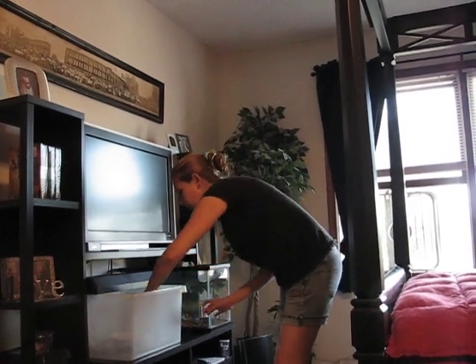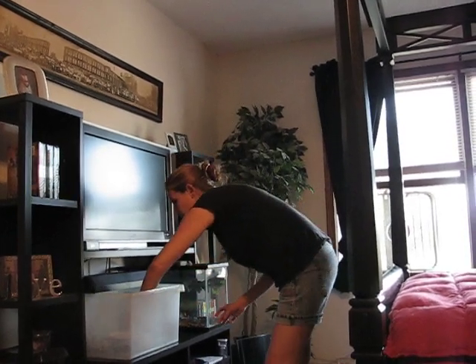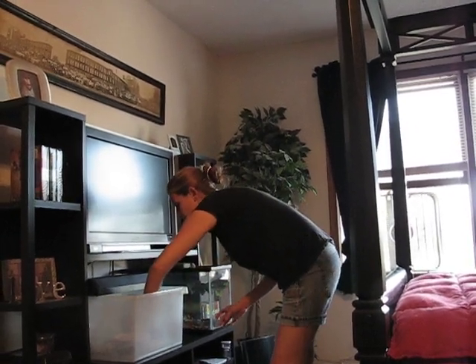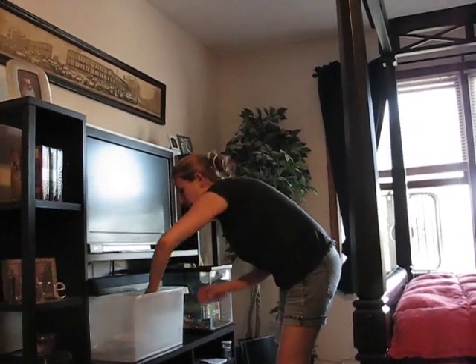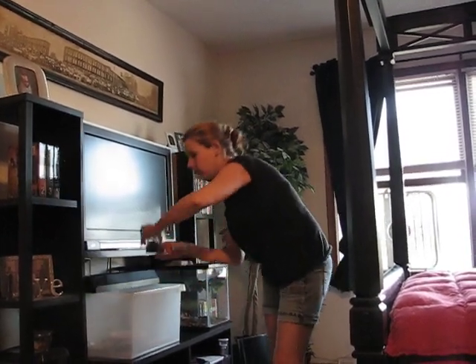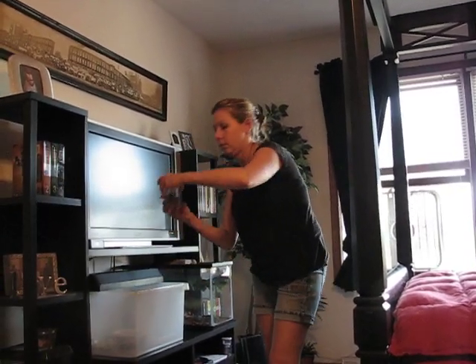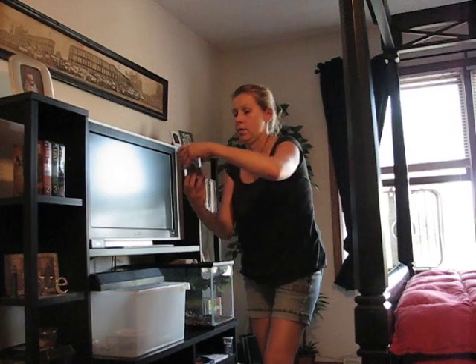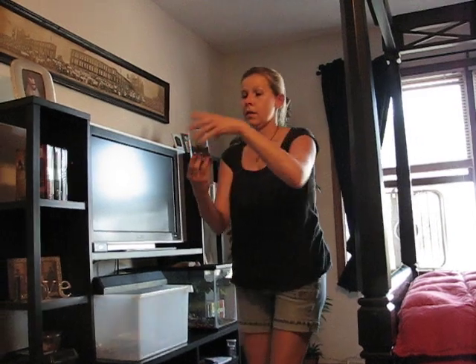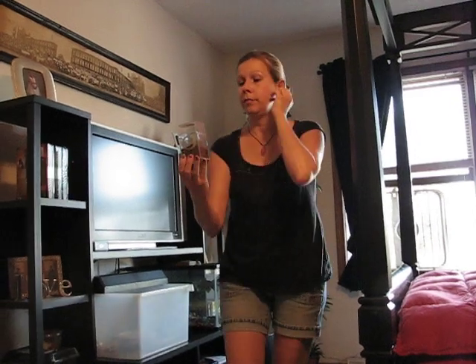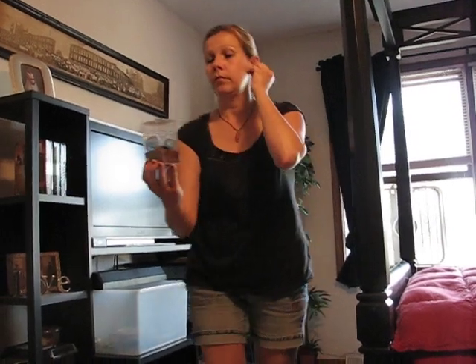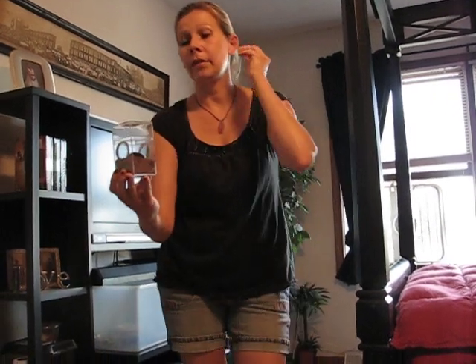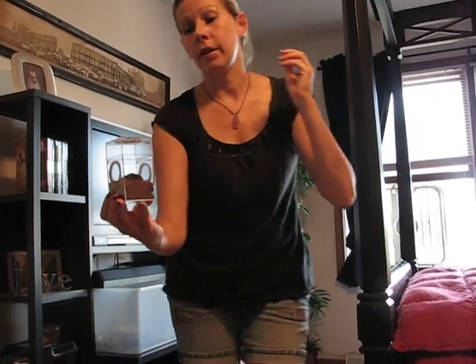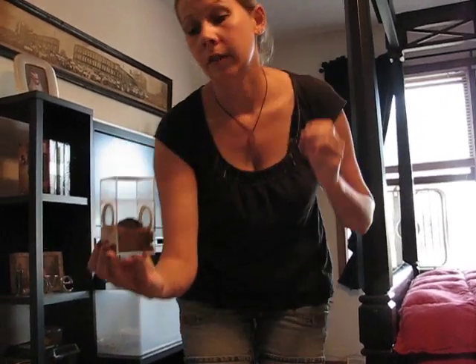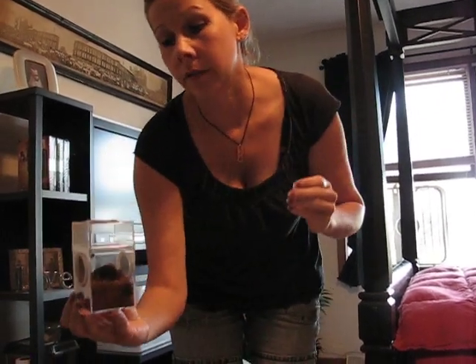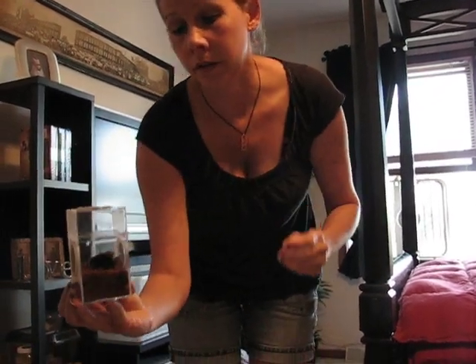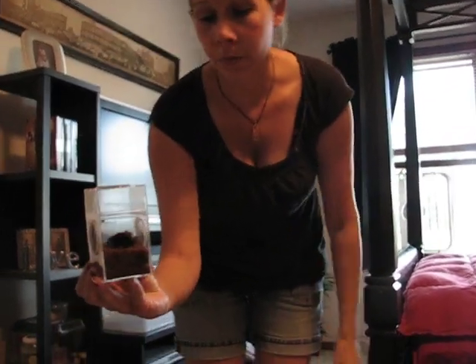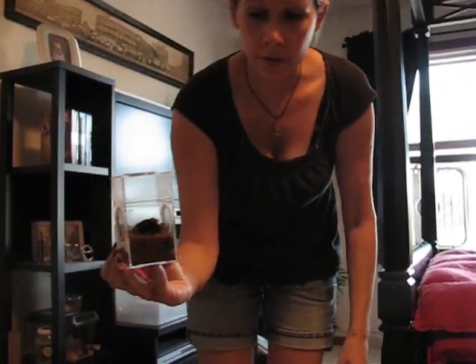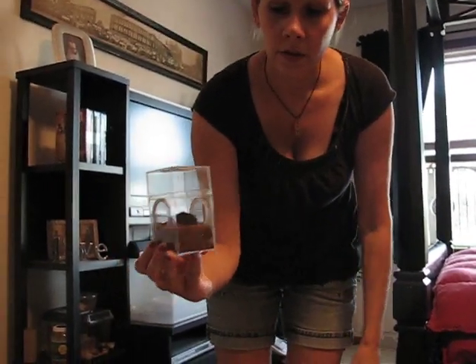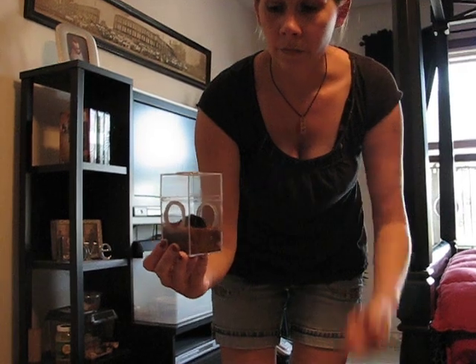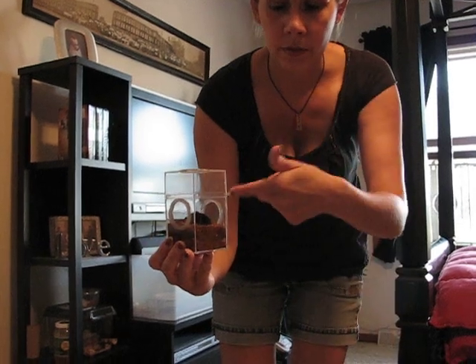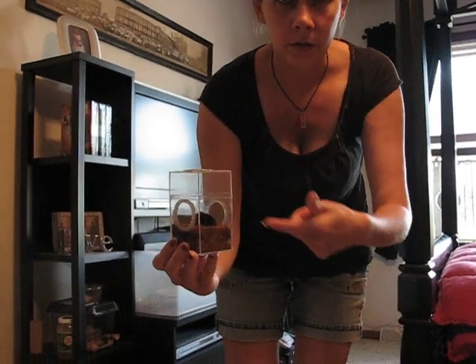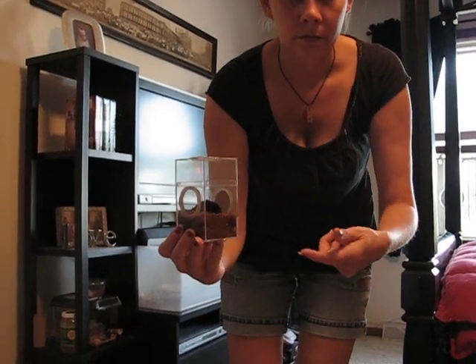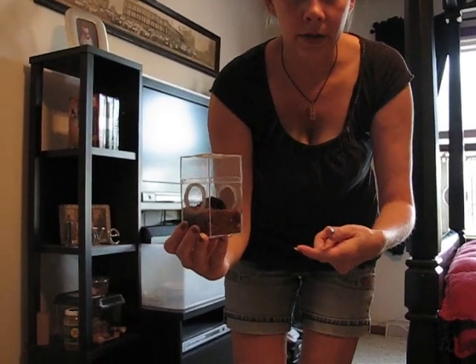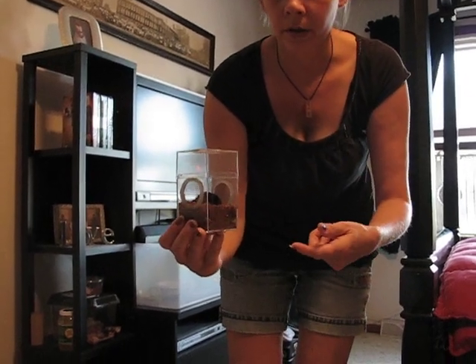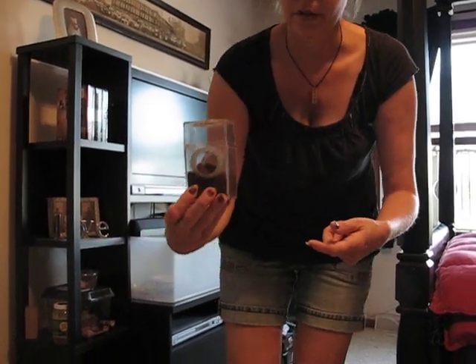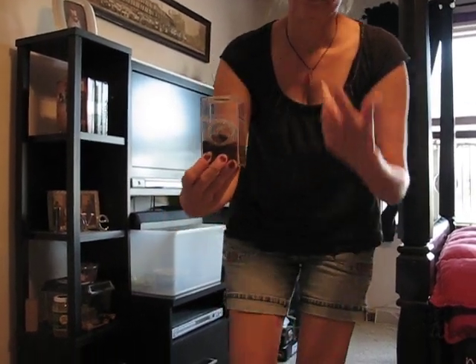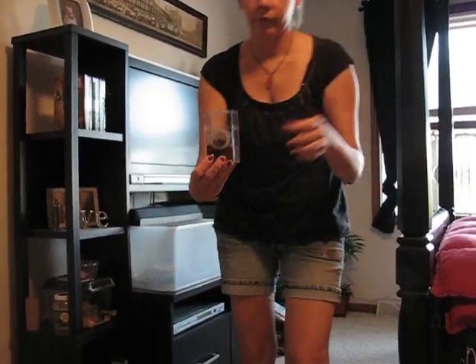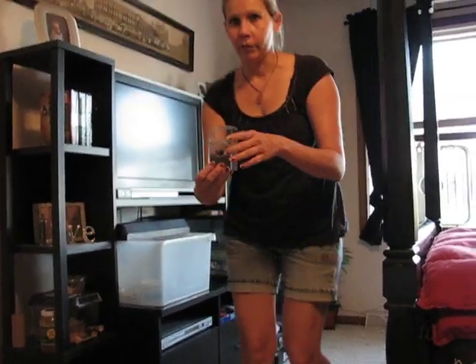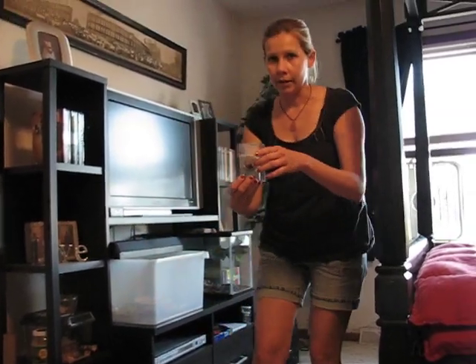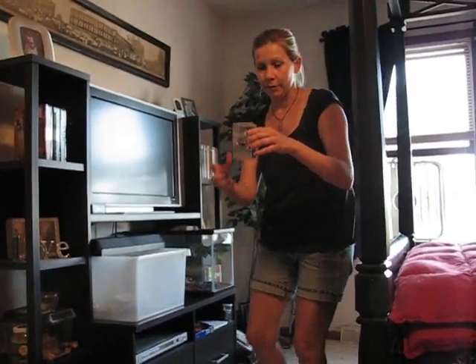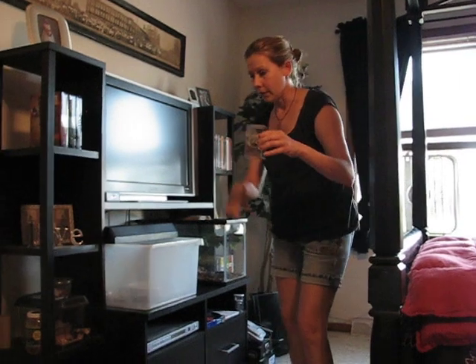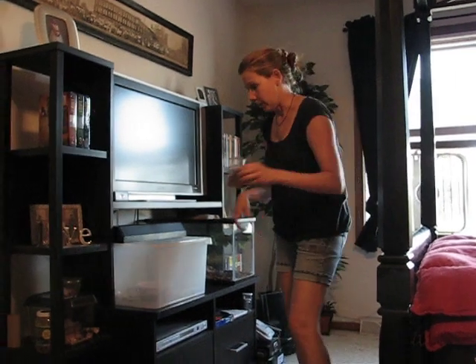I just transferred my Mexican red knee into one right here. He's kind of back in the hide there, hiding — doesn't want to come out right now, but that's my 1 inch.